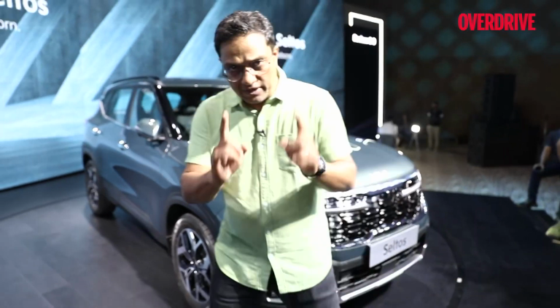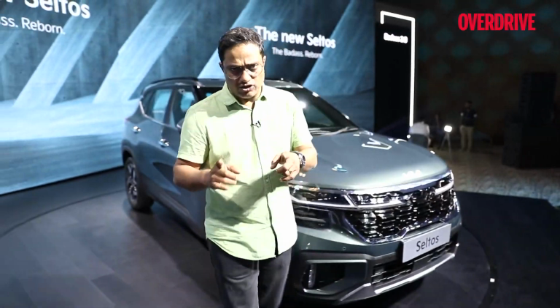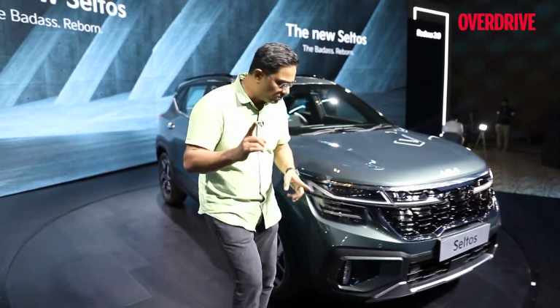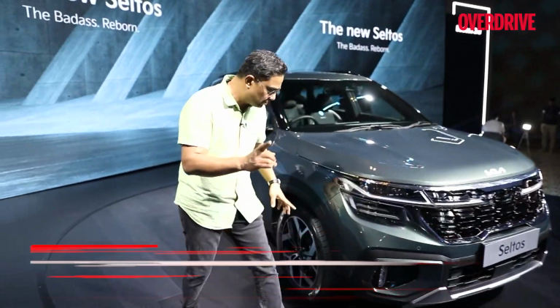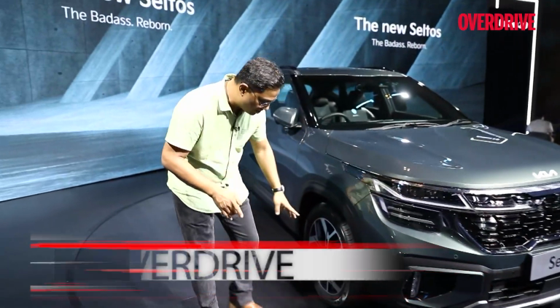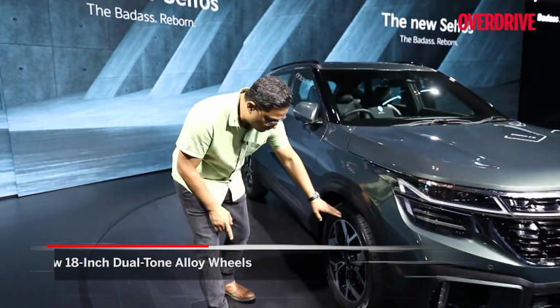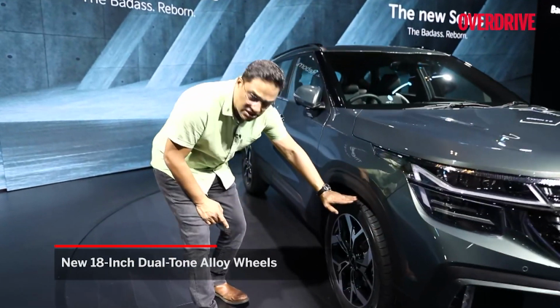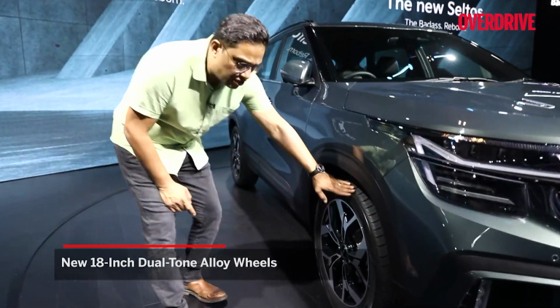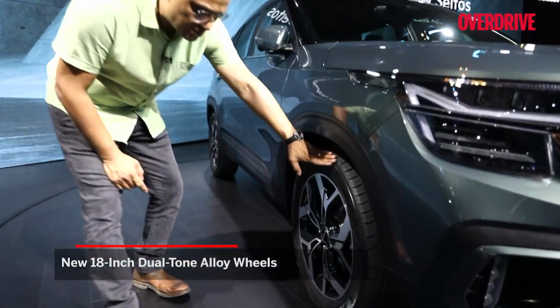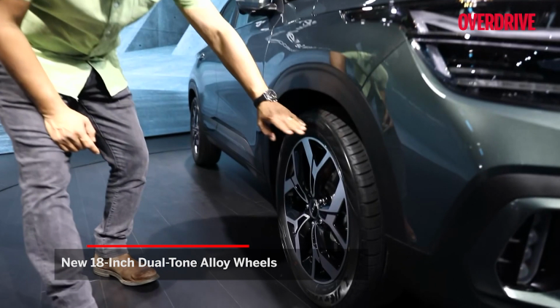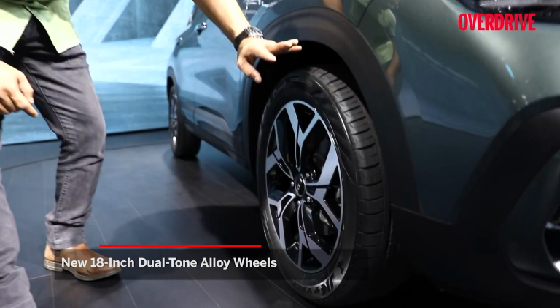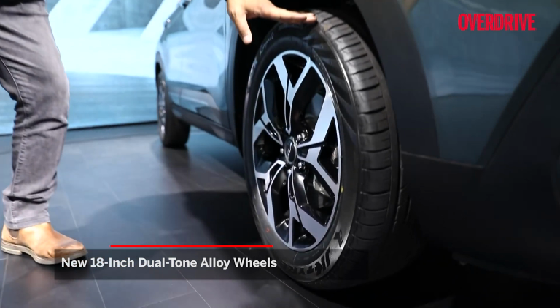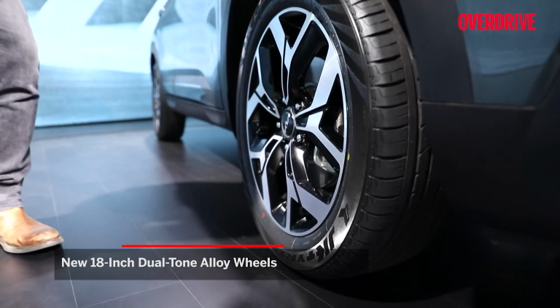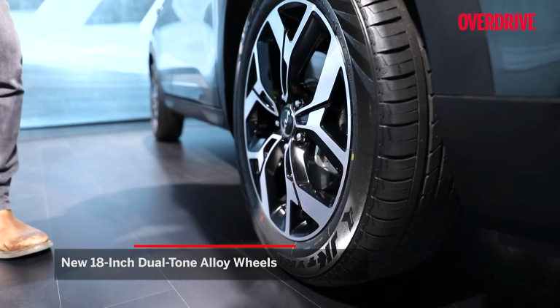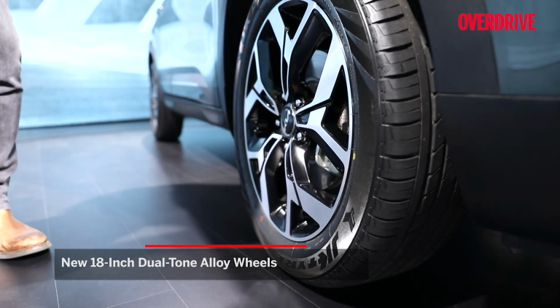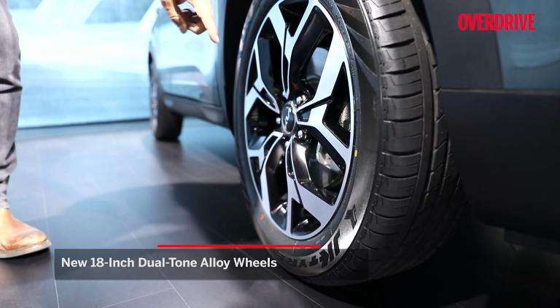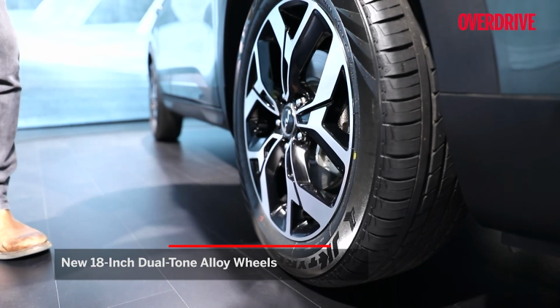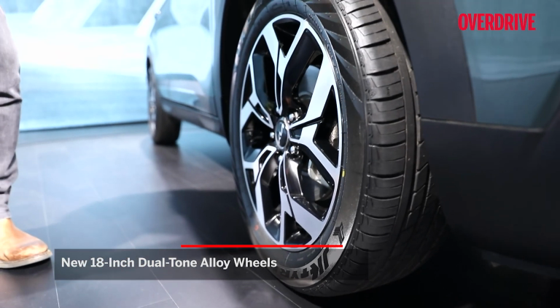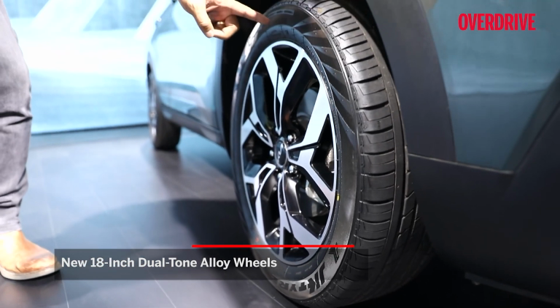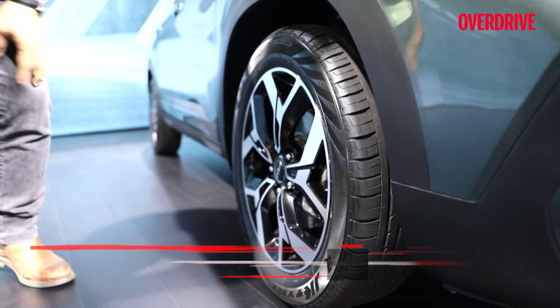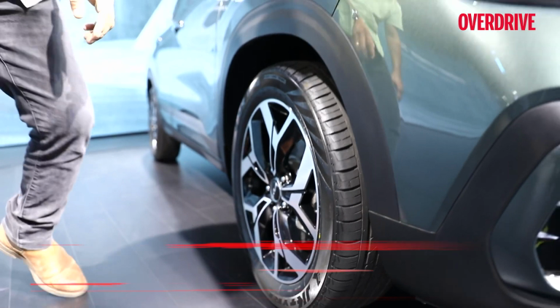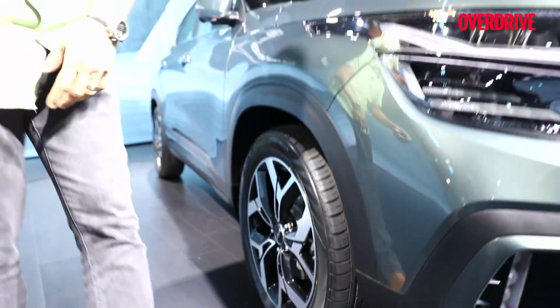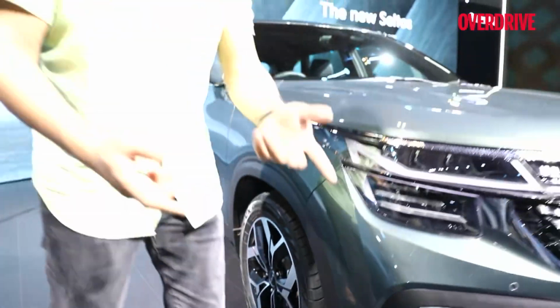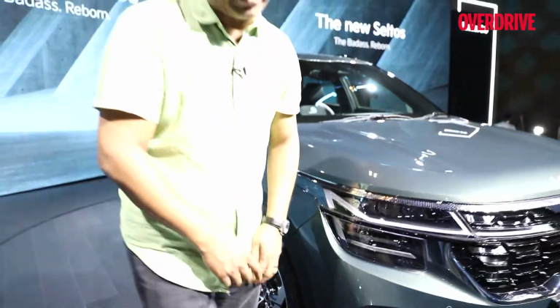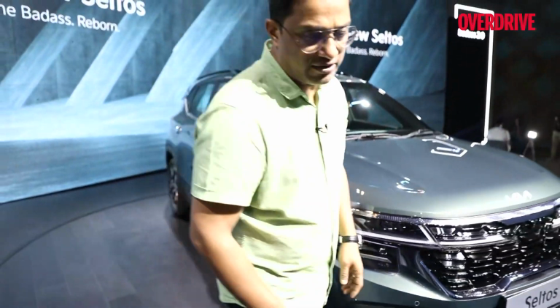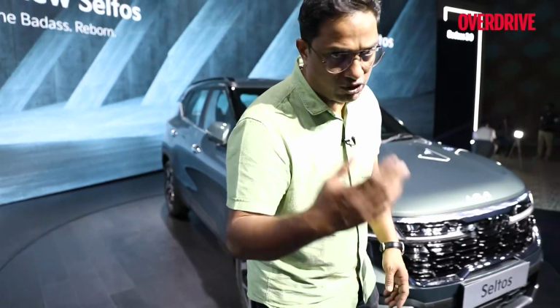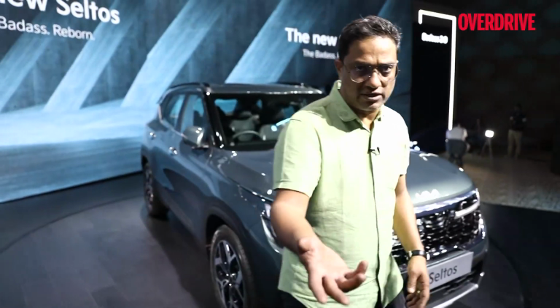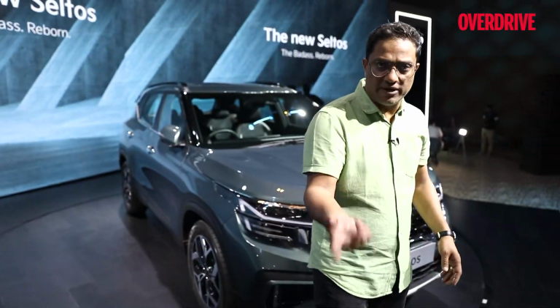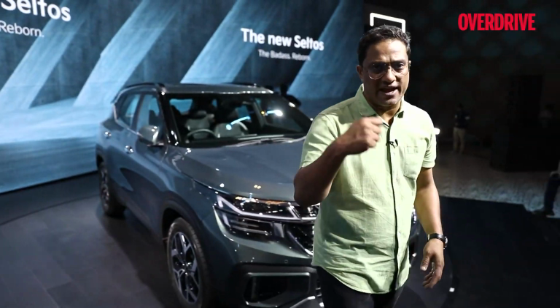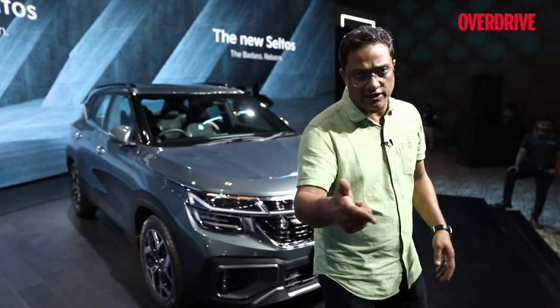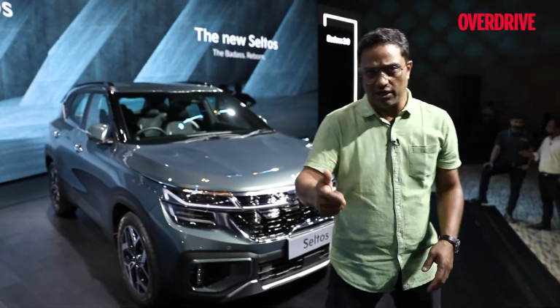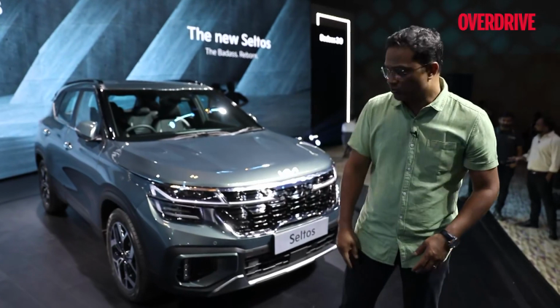One of the big mechanical changes — one important change is these 18-inch wheels and tyres. Keep in mind, Kia used to offer 17-inches before but it's now gone up to 18-inches. The benefits of that would, of course, be better dynamics and better ride quality as well.